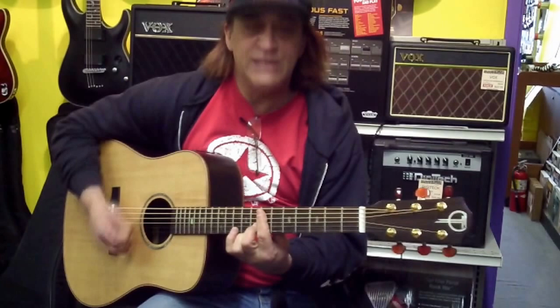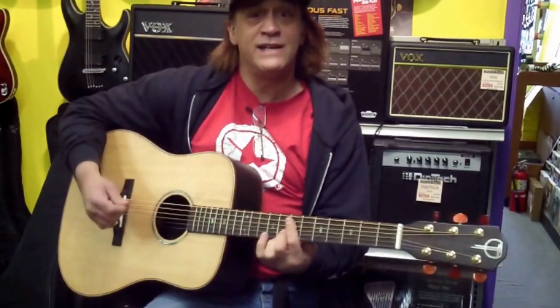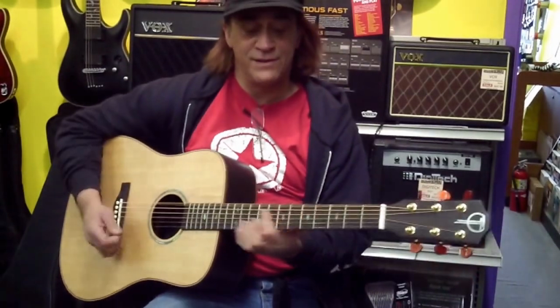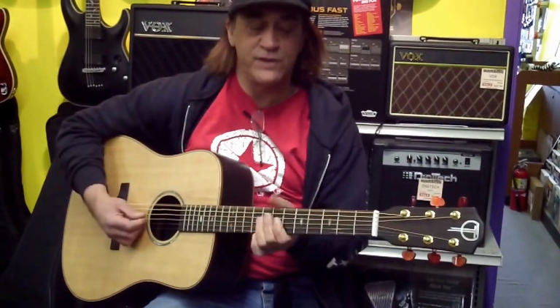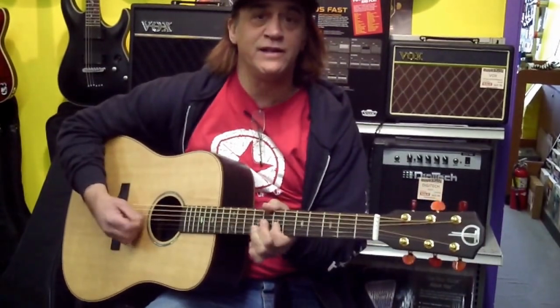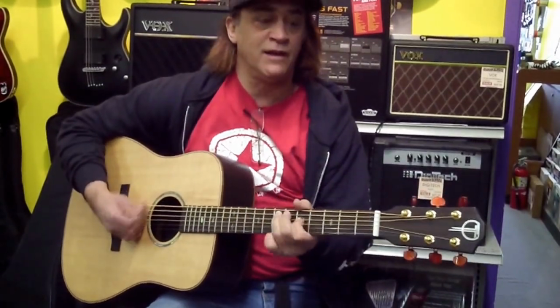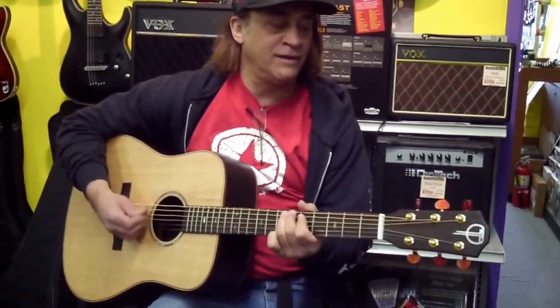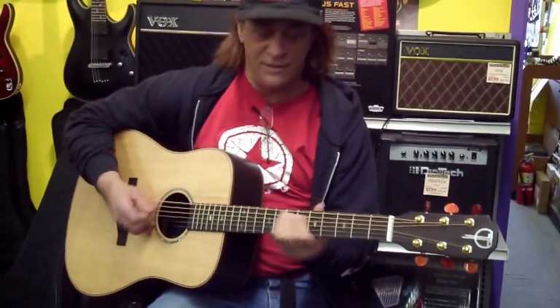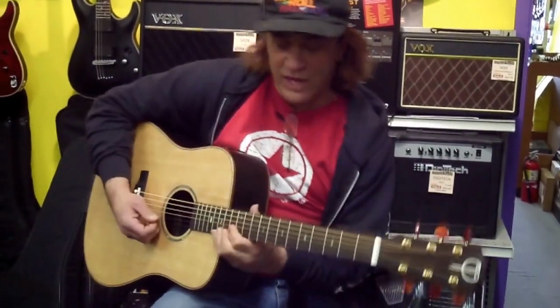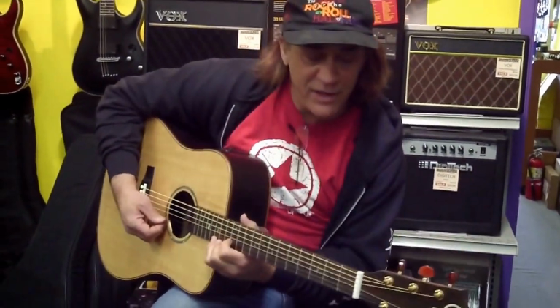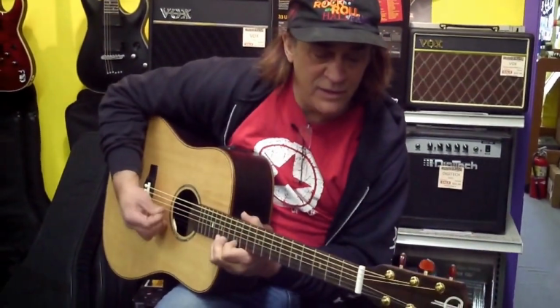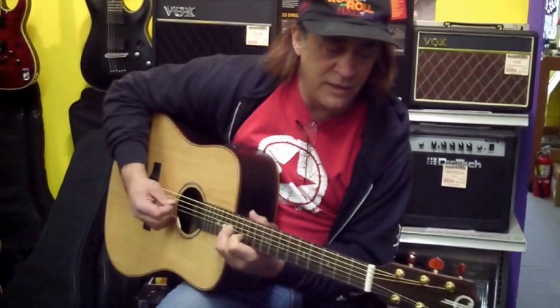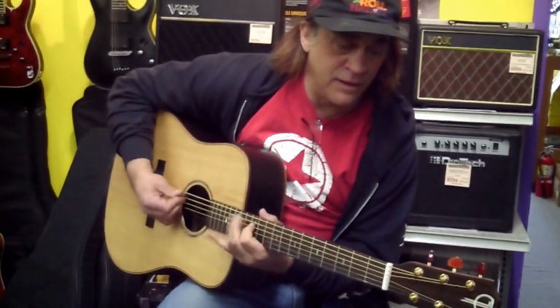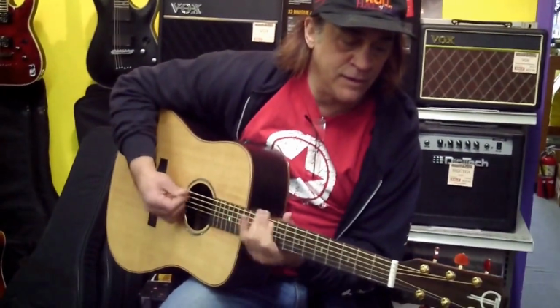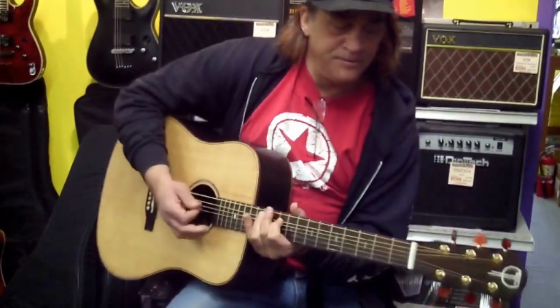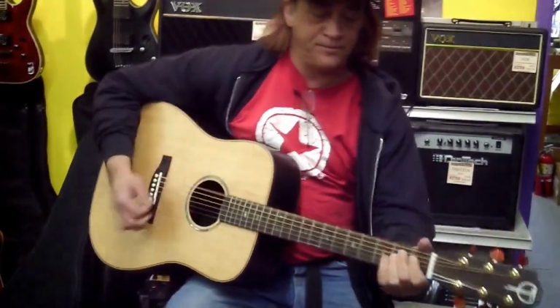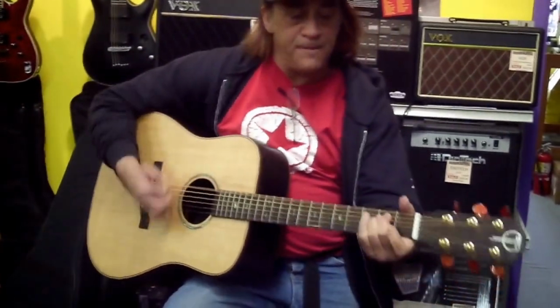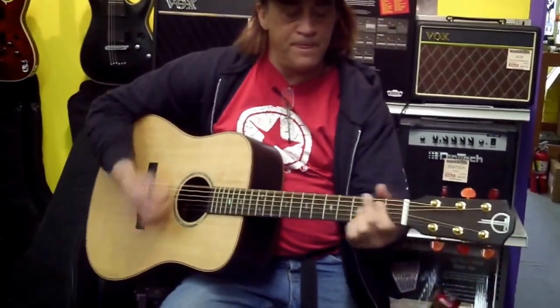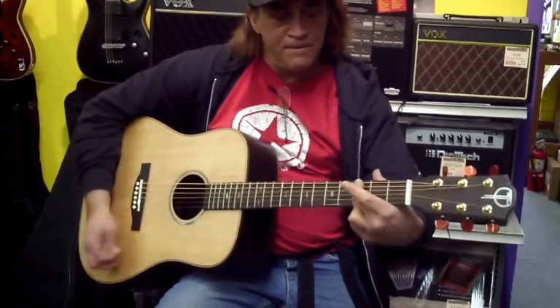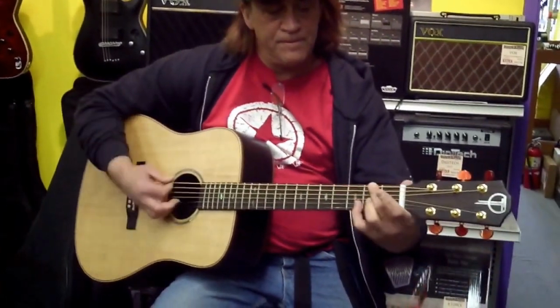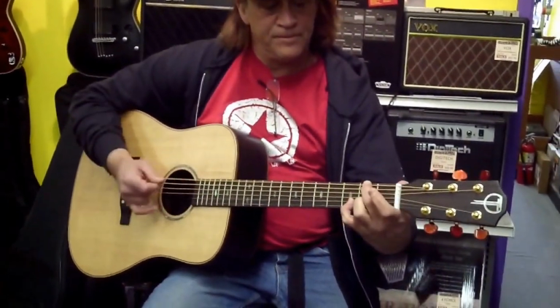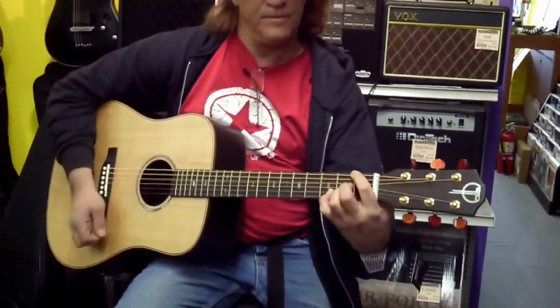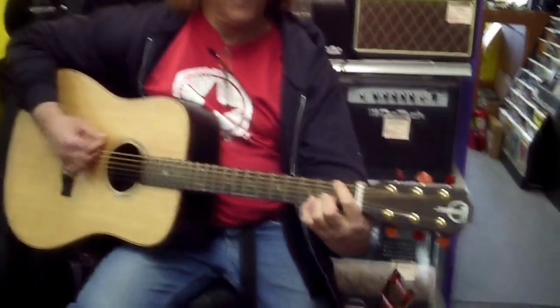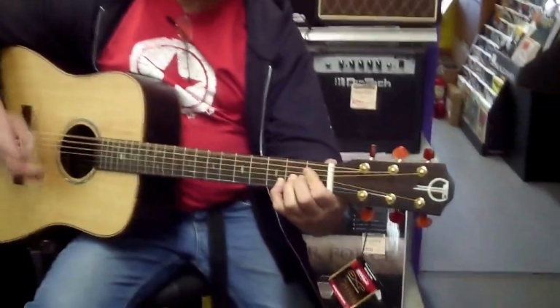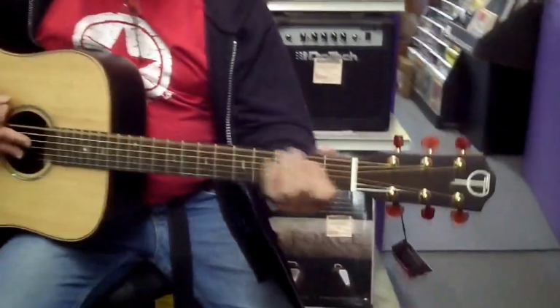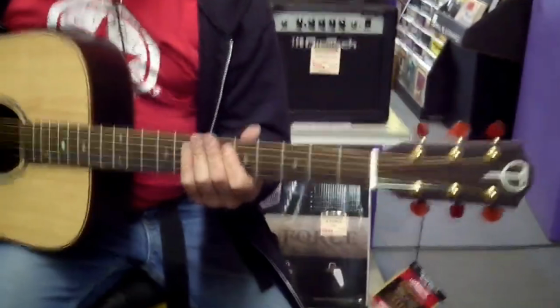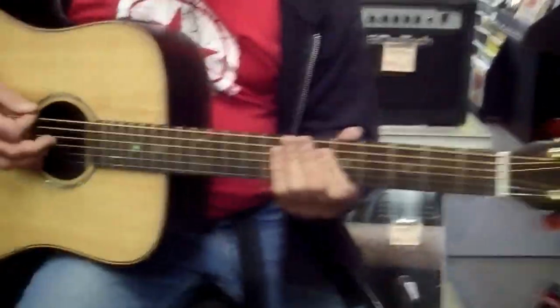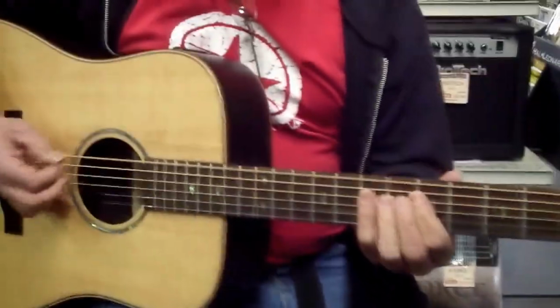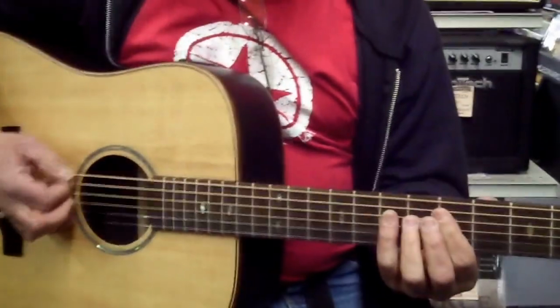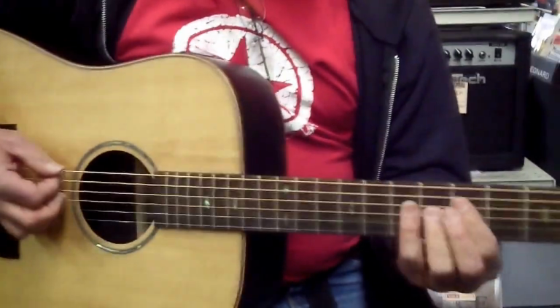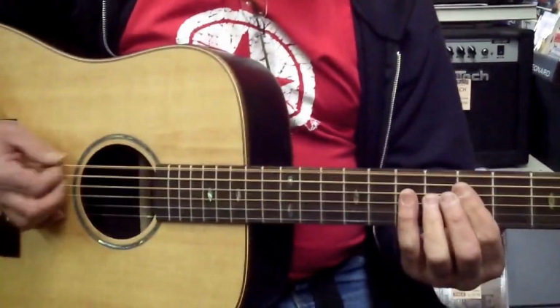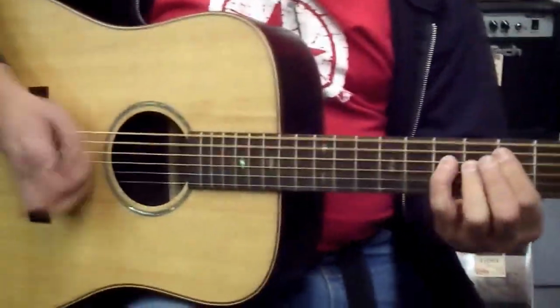This is nice. This guitar feels great. It's real nice up here. Do we know what gauge strings are on here? These are 12s. These are nice. I like it.